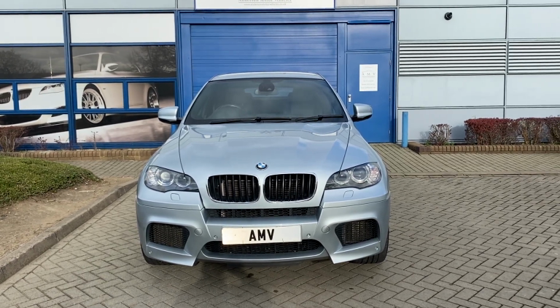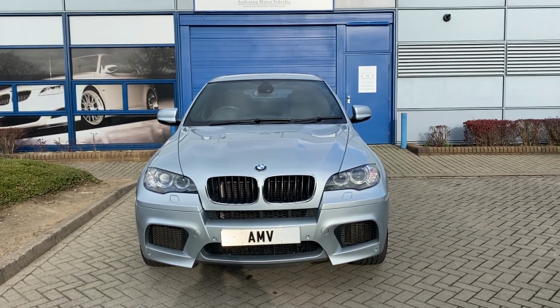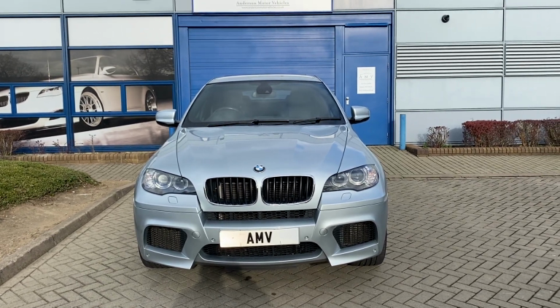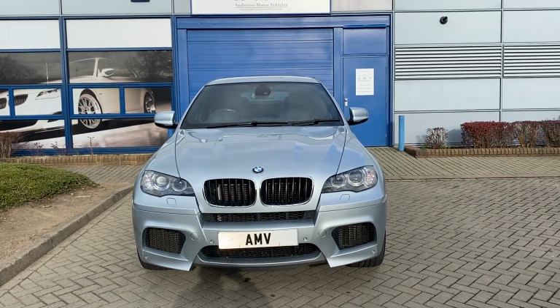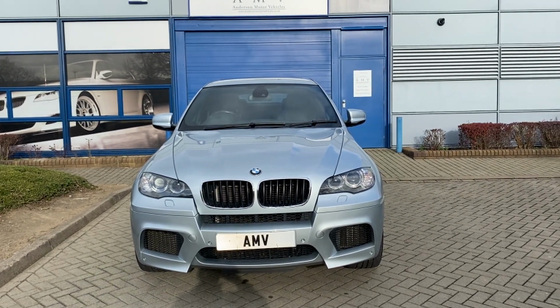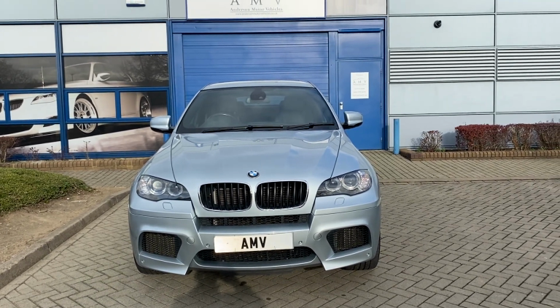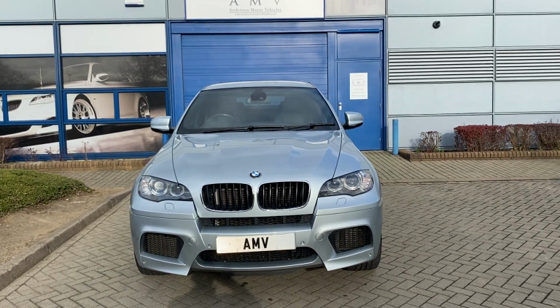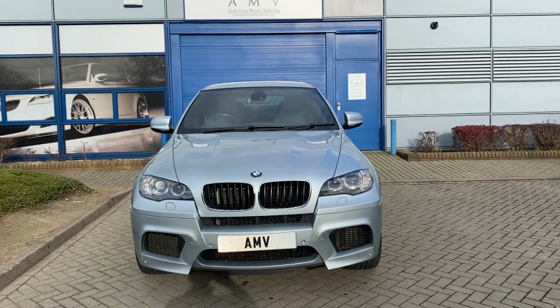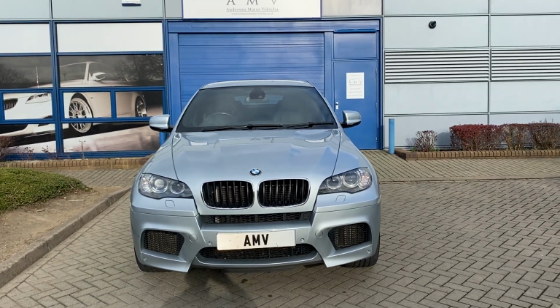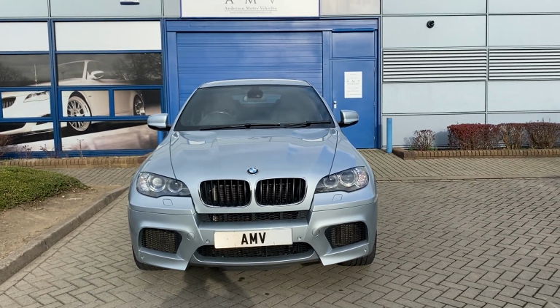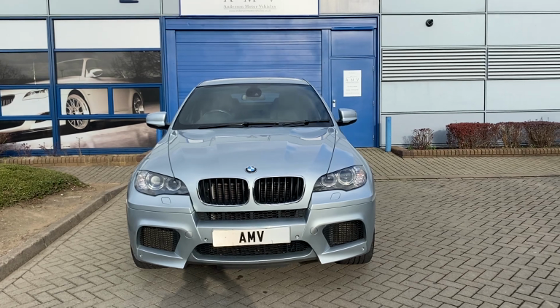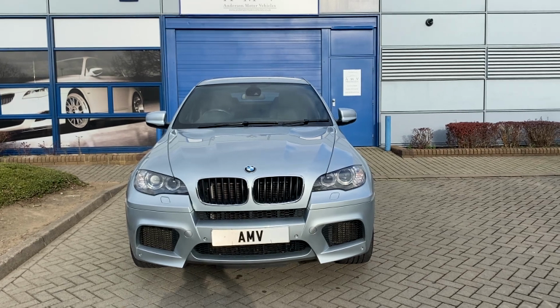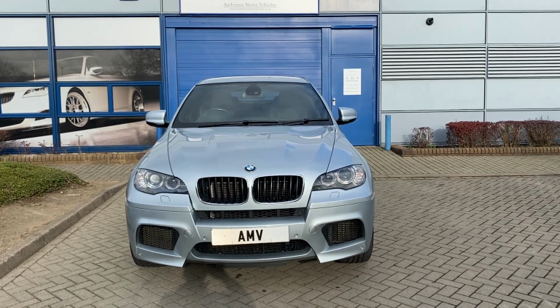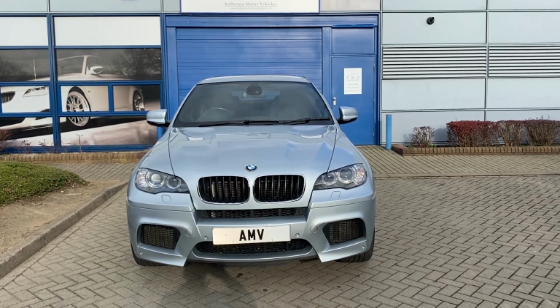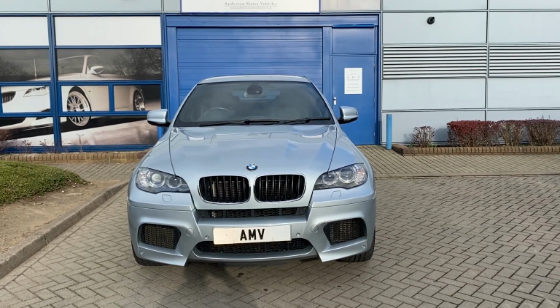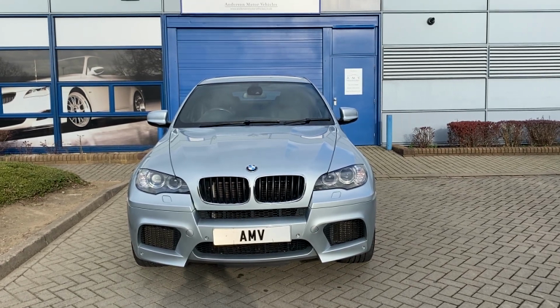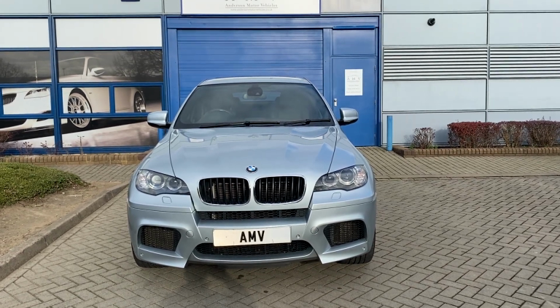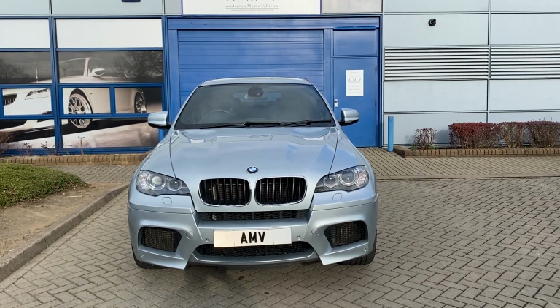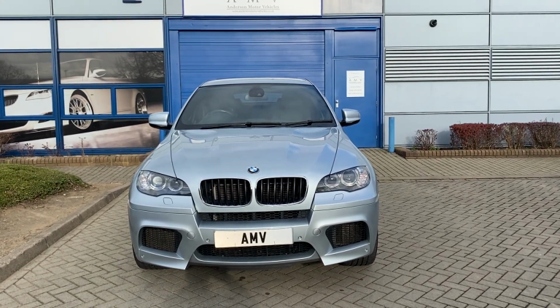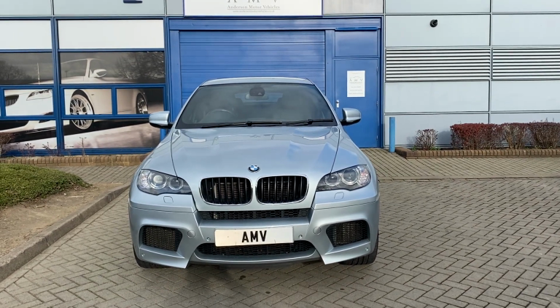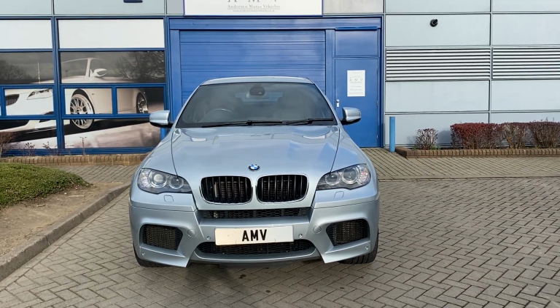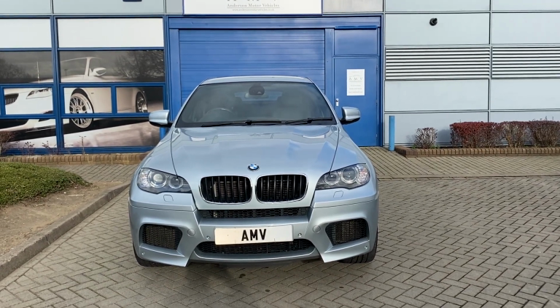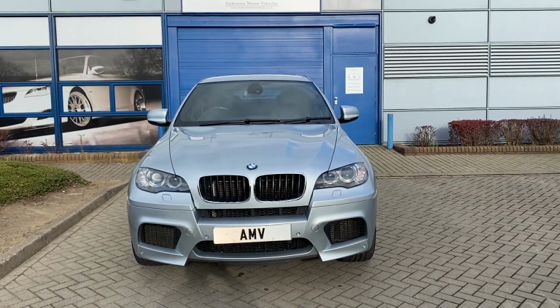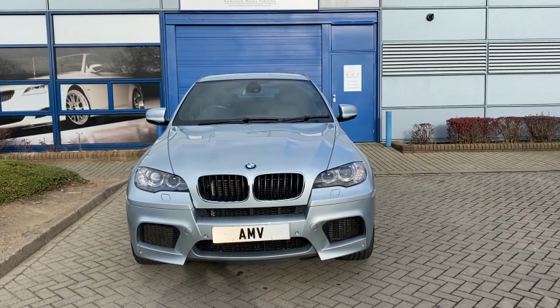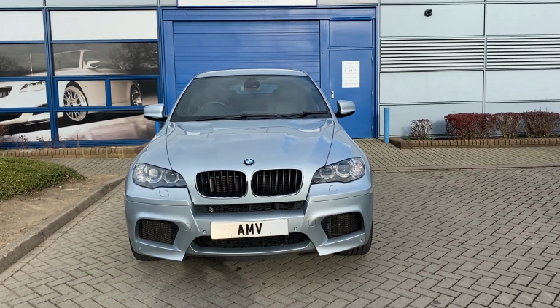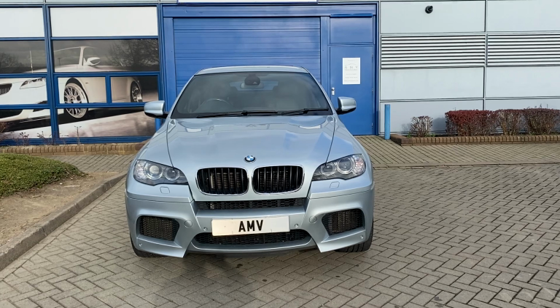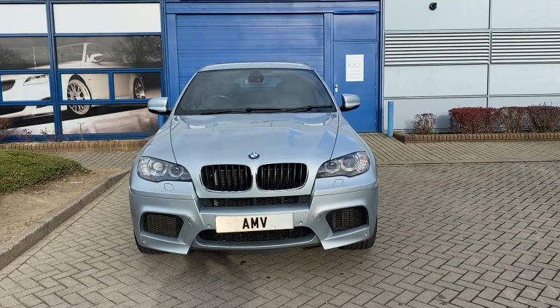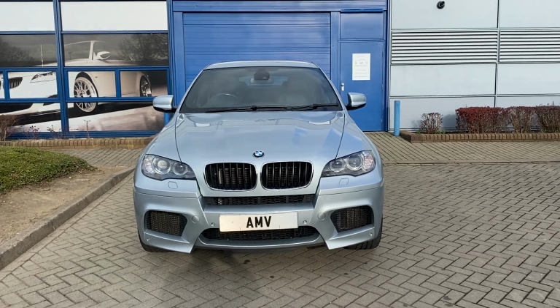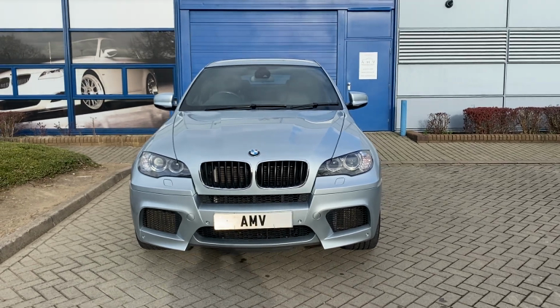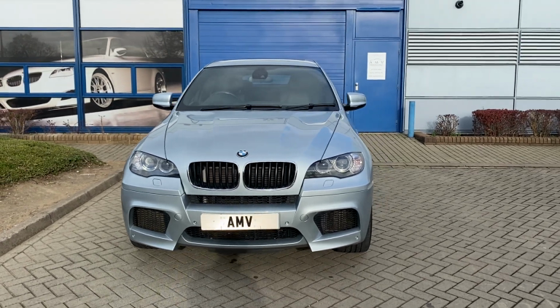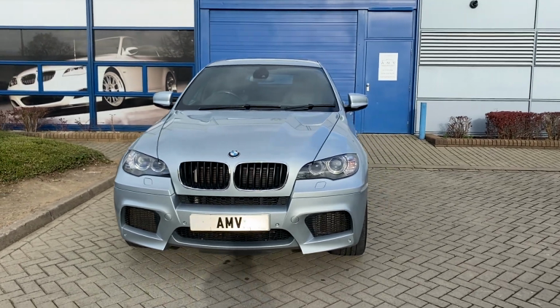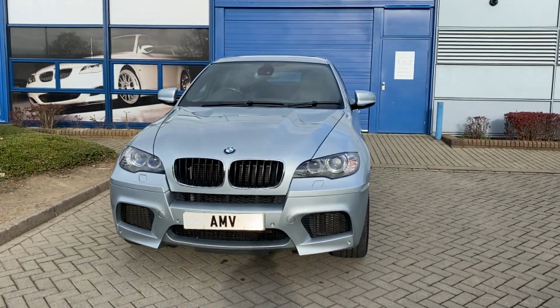Hi, this is Paul from Anderson Motor Vehicles, and this is a video of our BMW X6M 4.4 twin turbo — the flagship of the X6s.